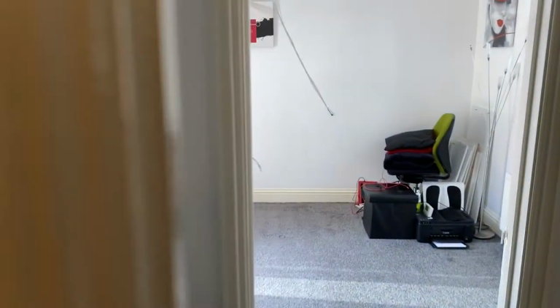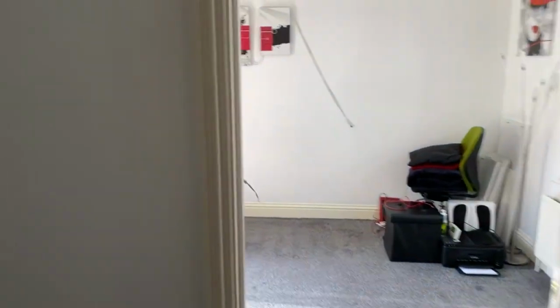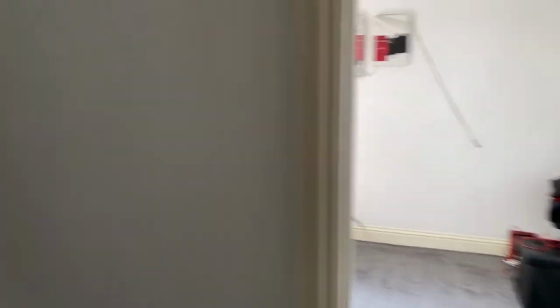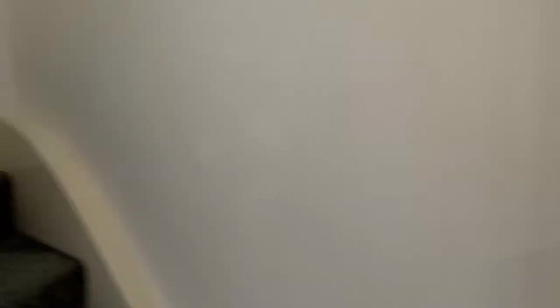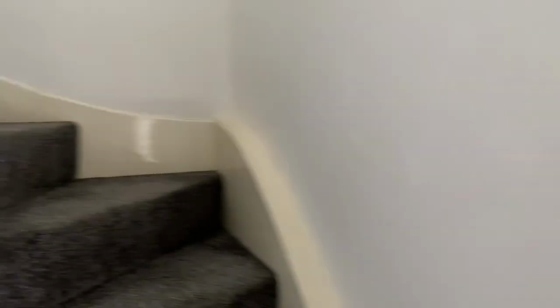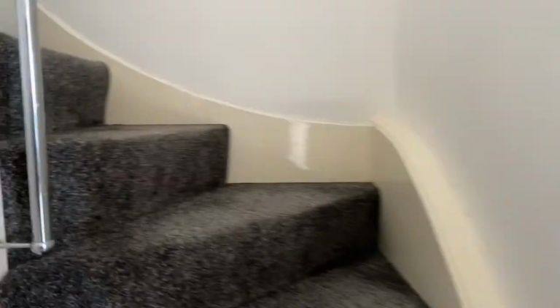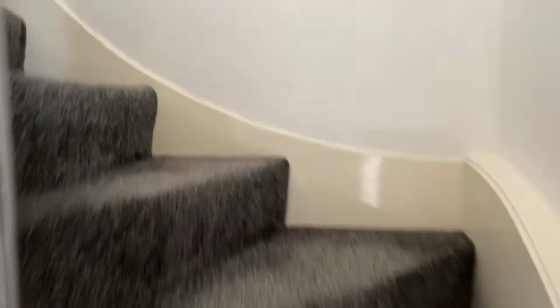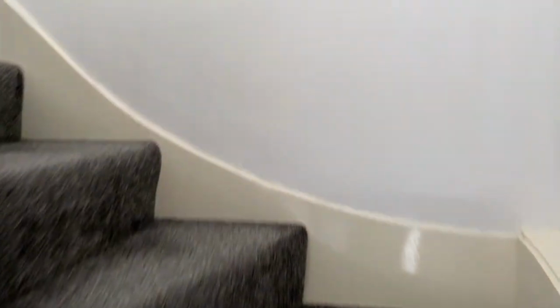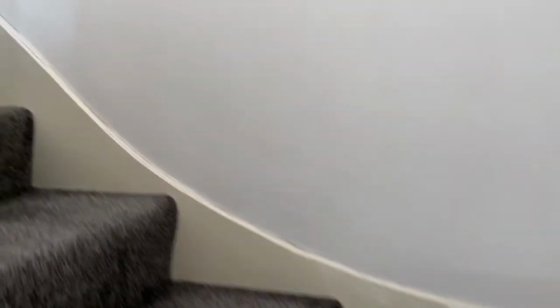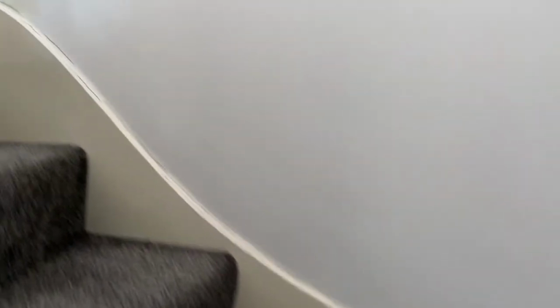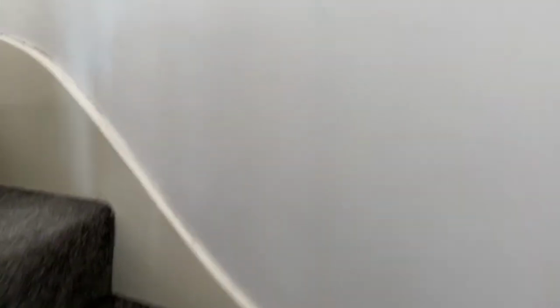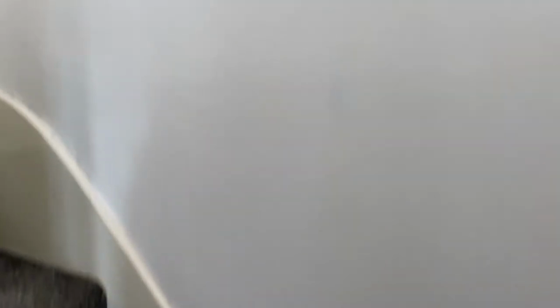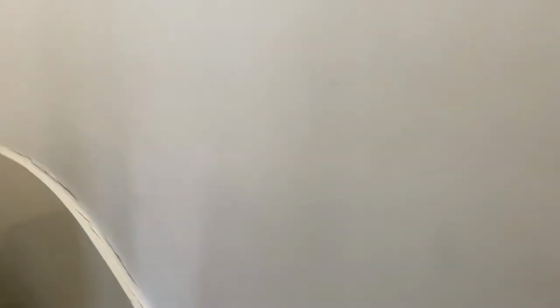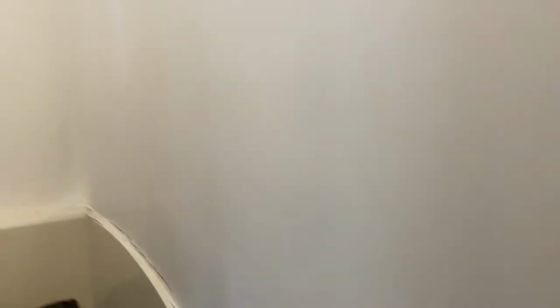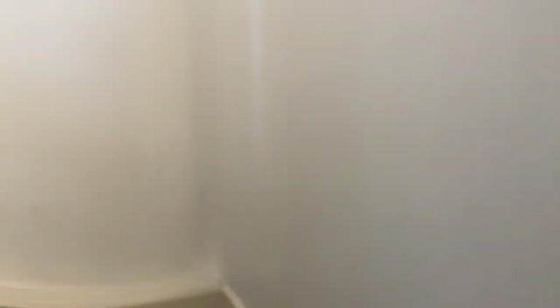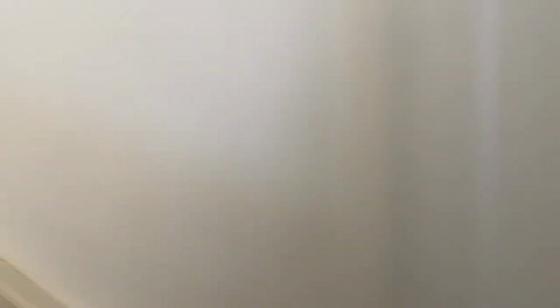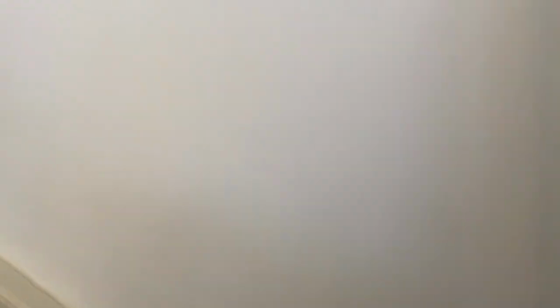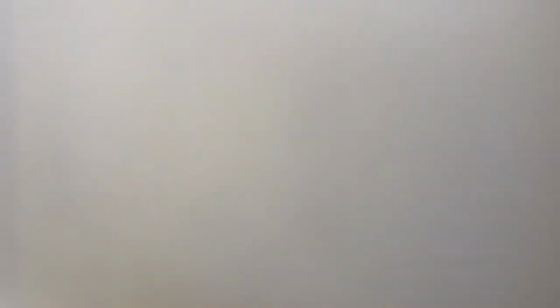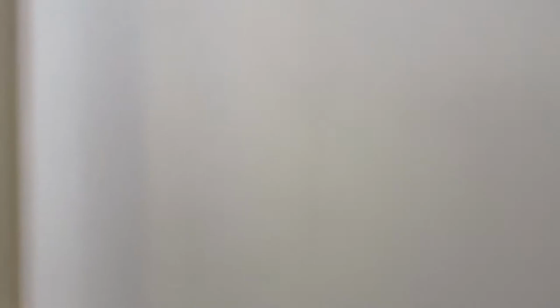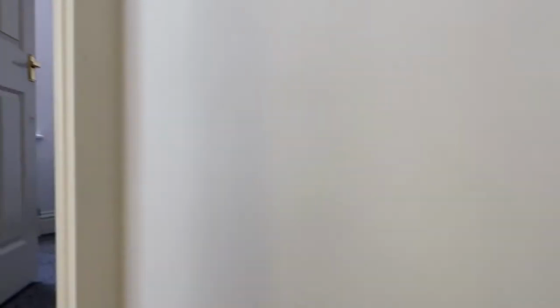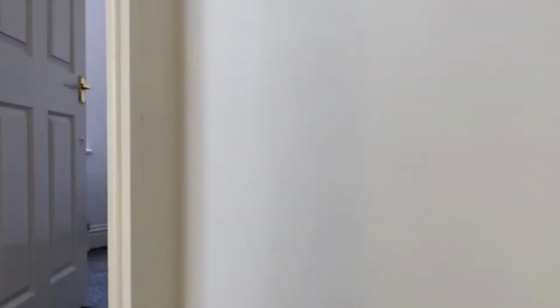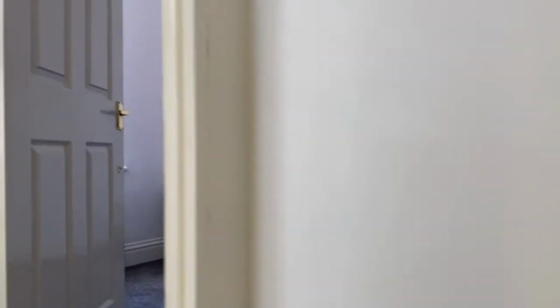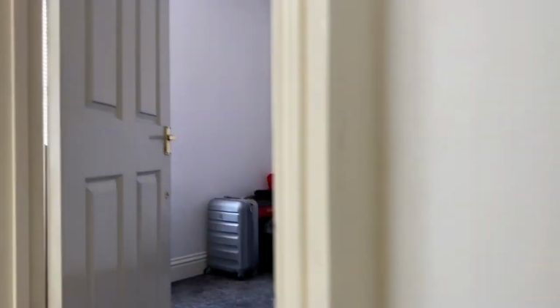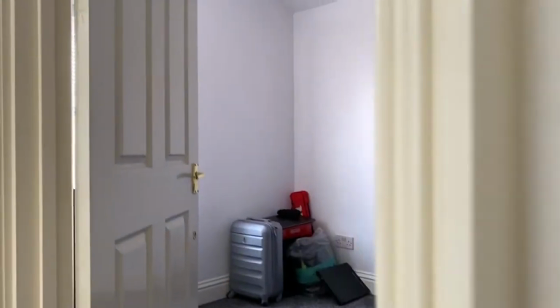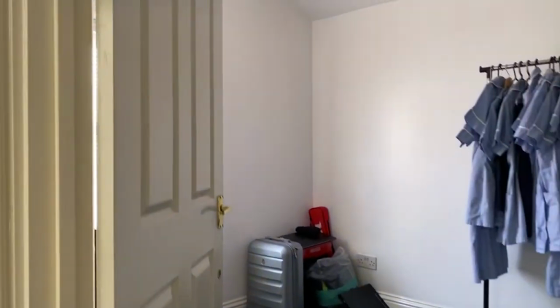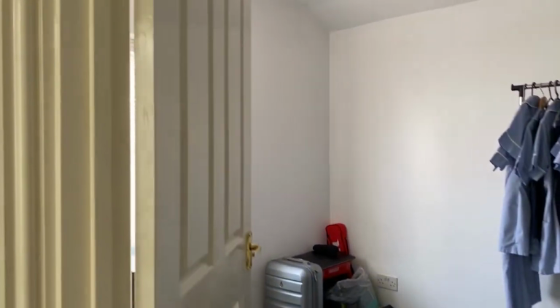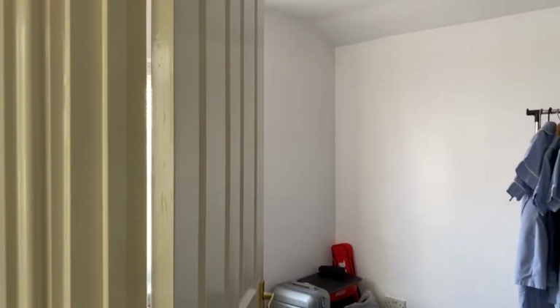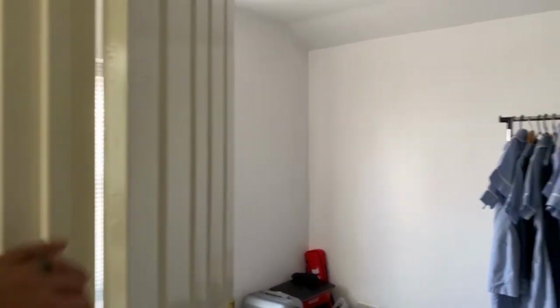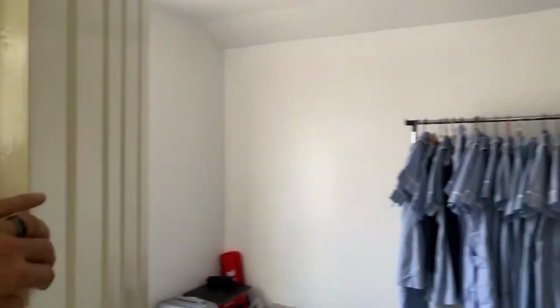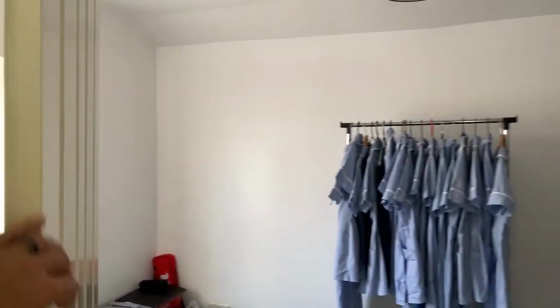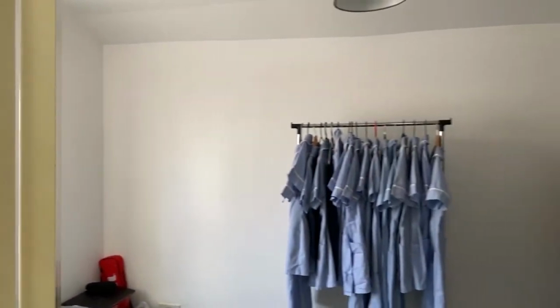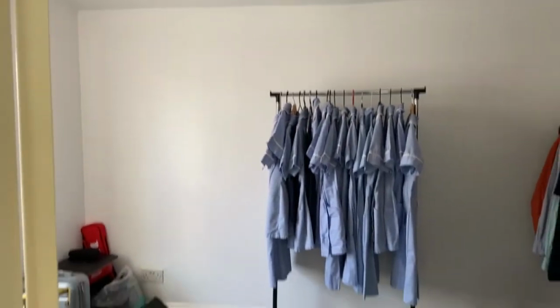Just going upstairs now. Bishop Sullivan manages this property as well, so if there are any maintenance issues you would make us aware via the app, which is very easy to use. This is the second bedroom.